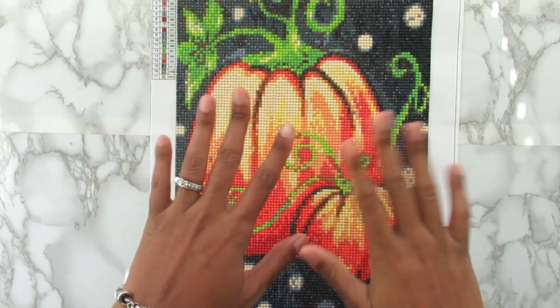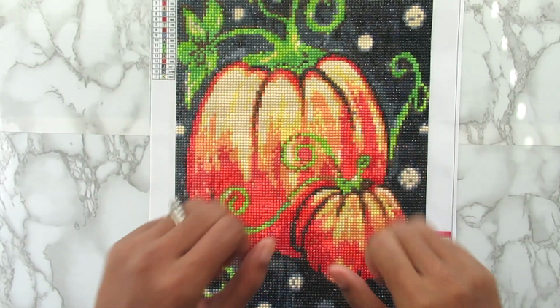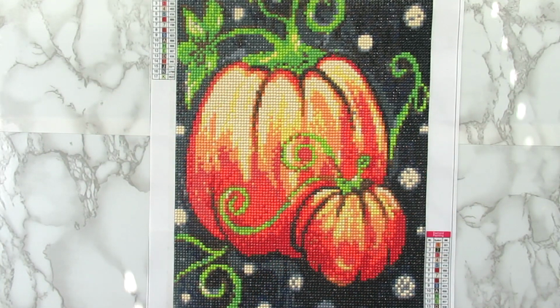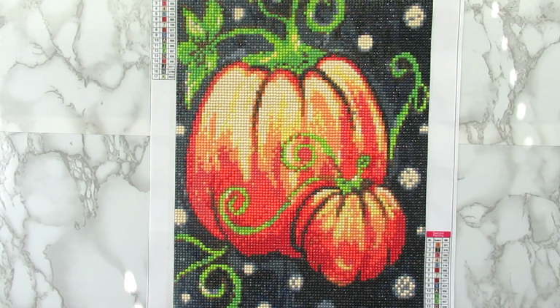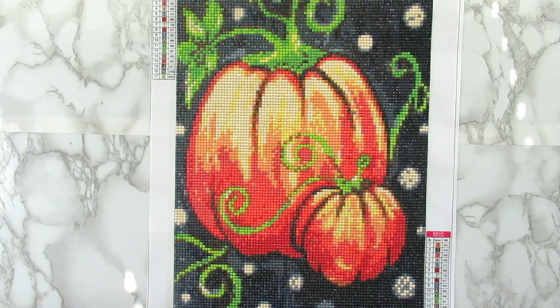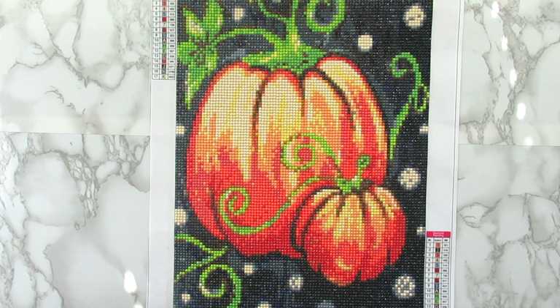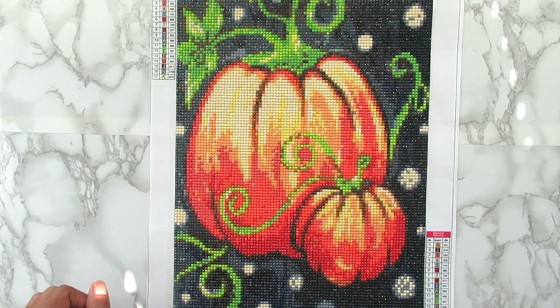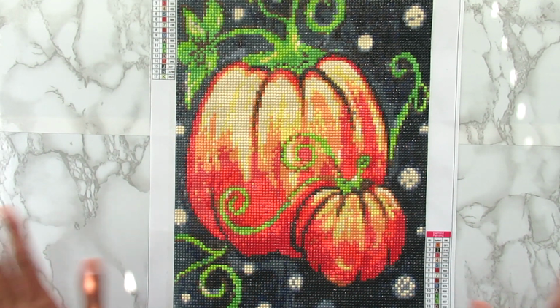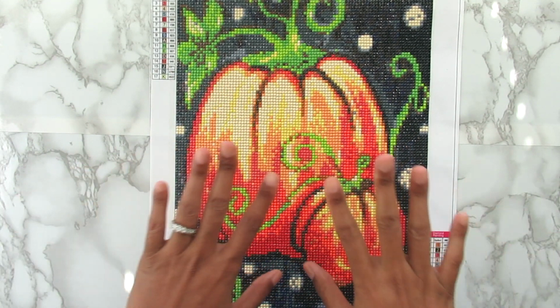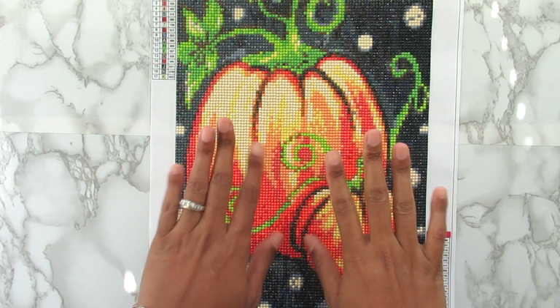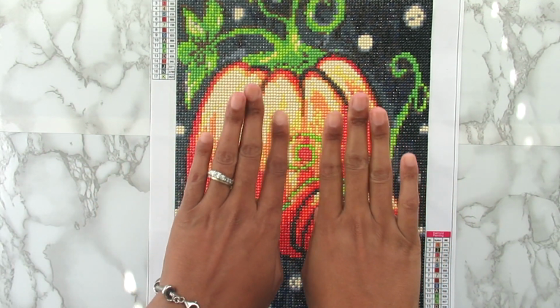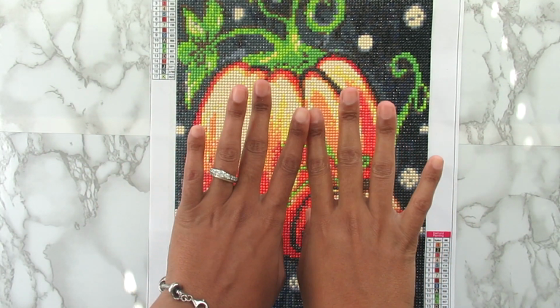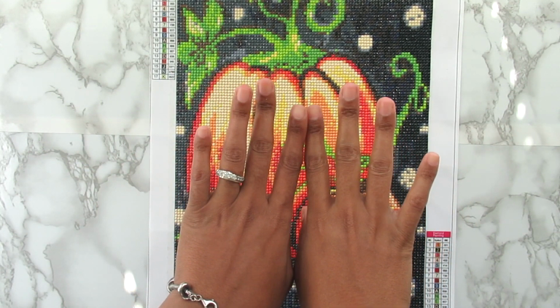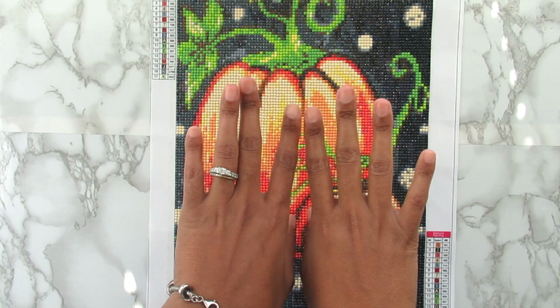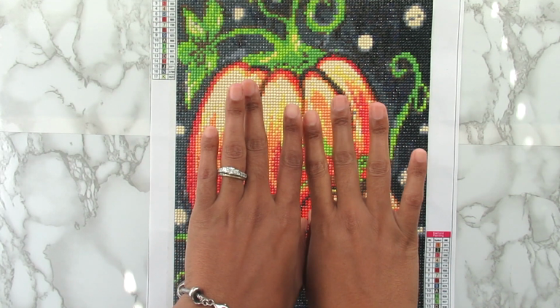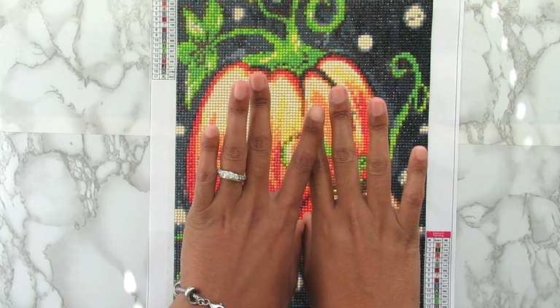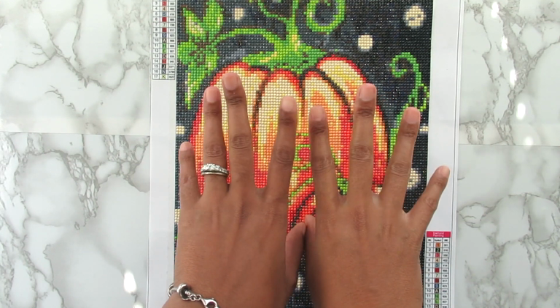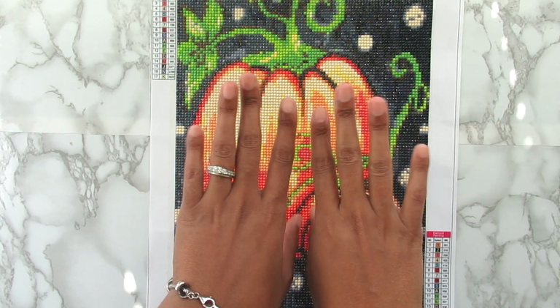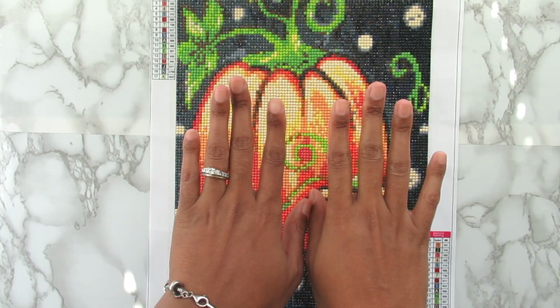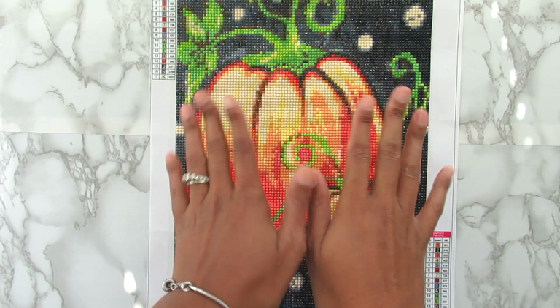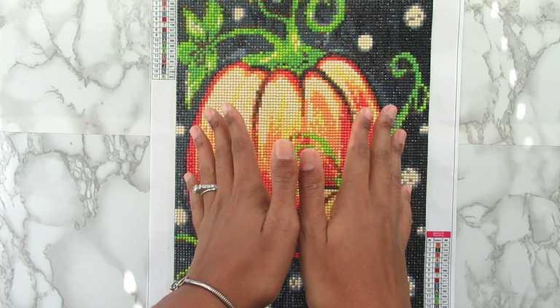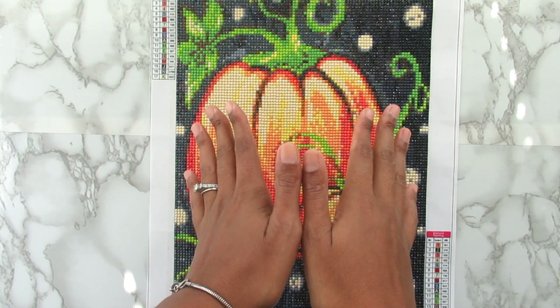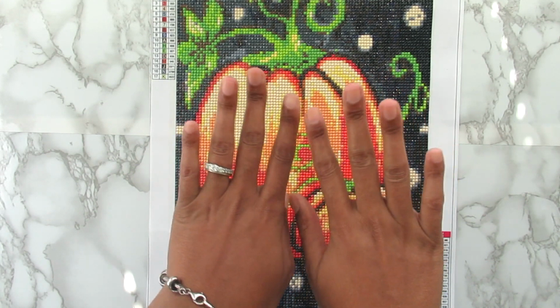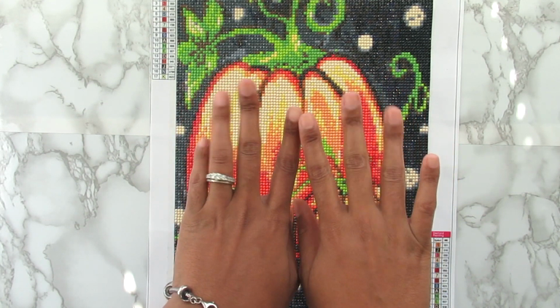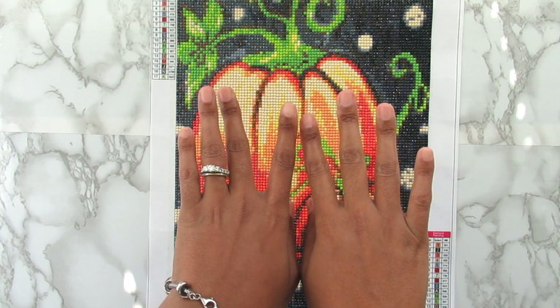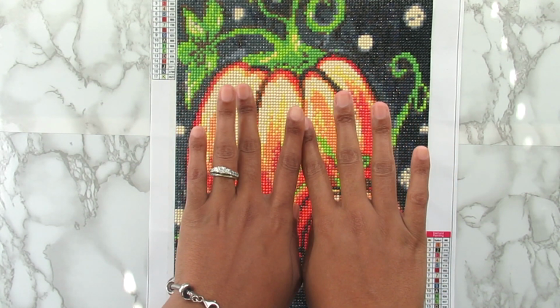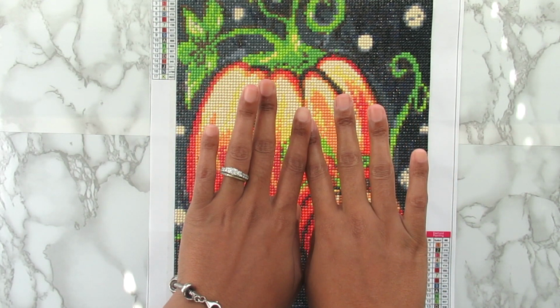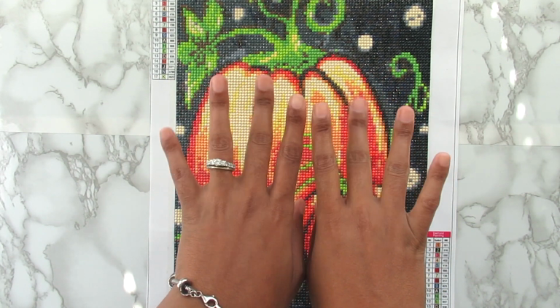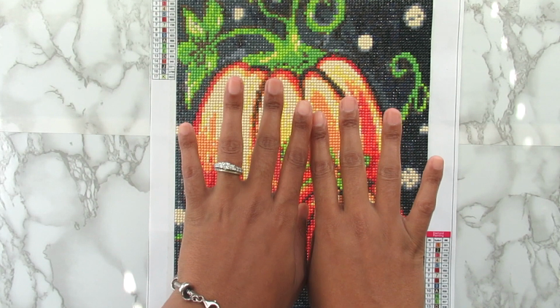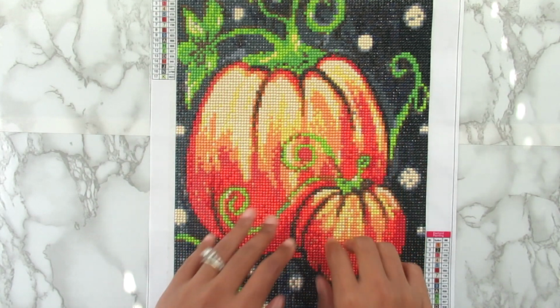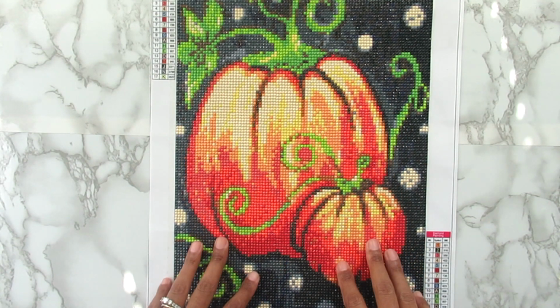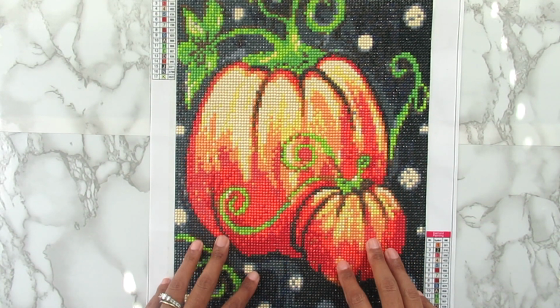Hi everyone, it's Whitney. Welcome back to the channel. And yes, you guys, I cut my nails off. I'm one of those girls — I break one, they all go. So I'm kind of sad, but I'm sure they'll grow back very quickly.